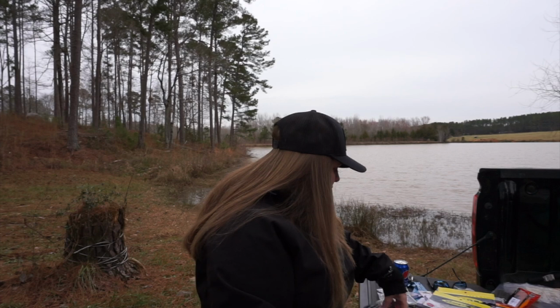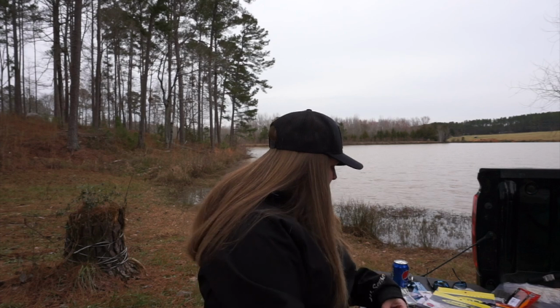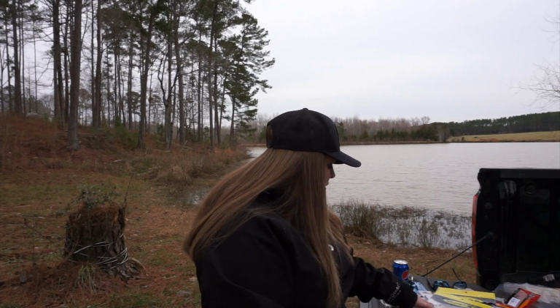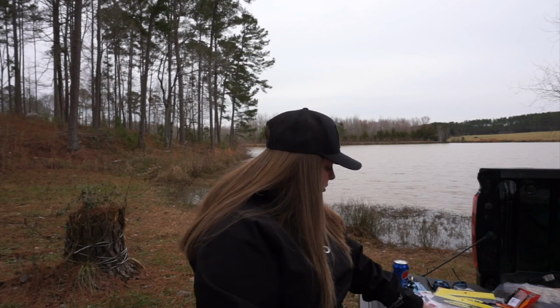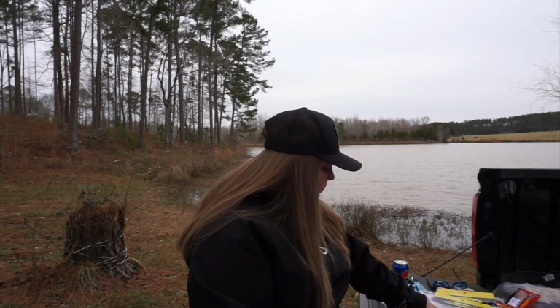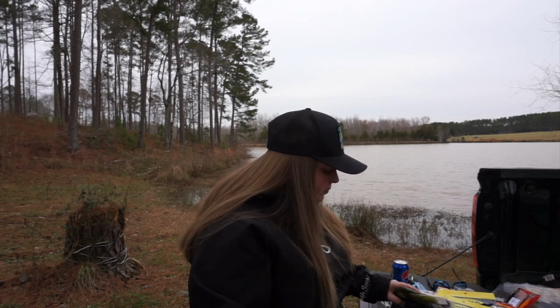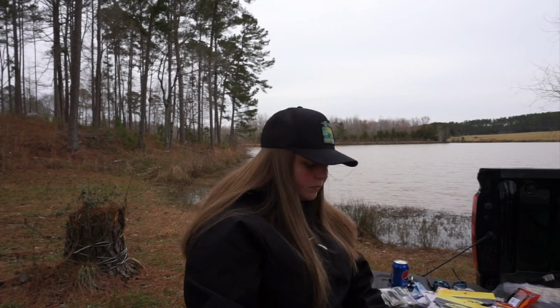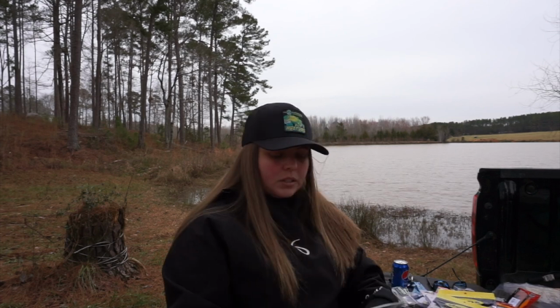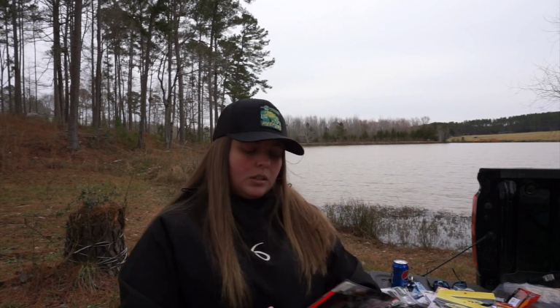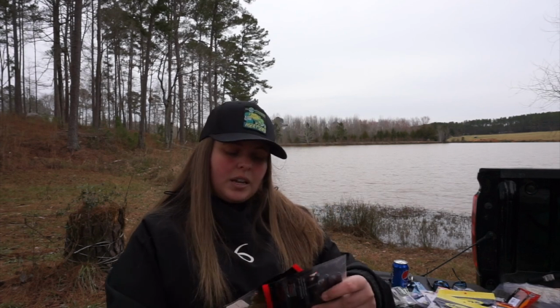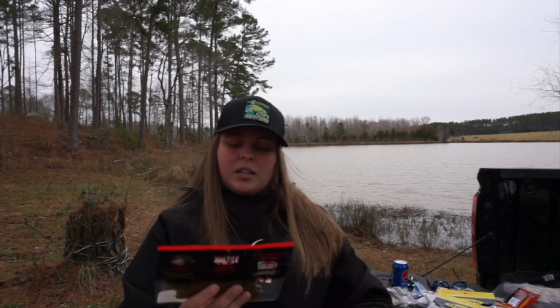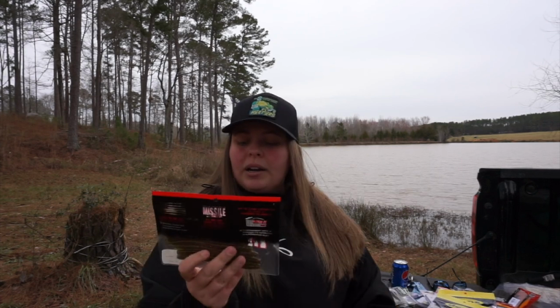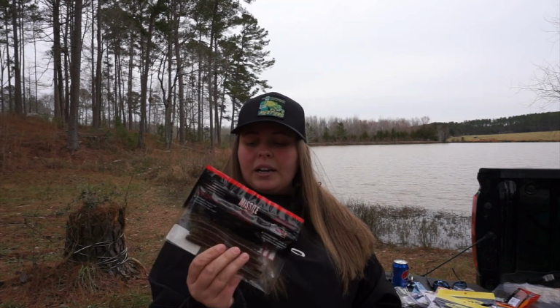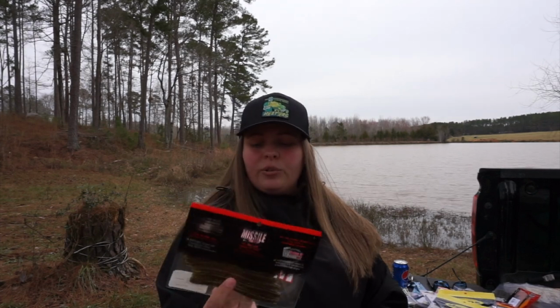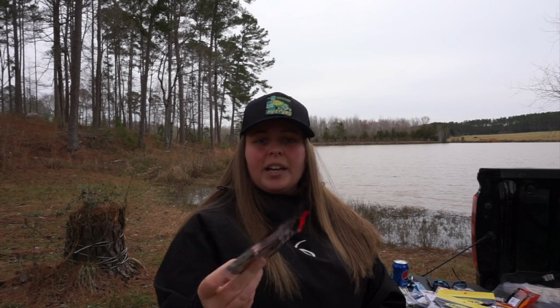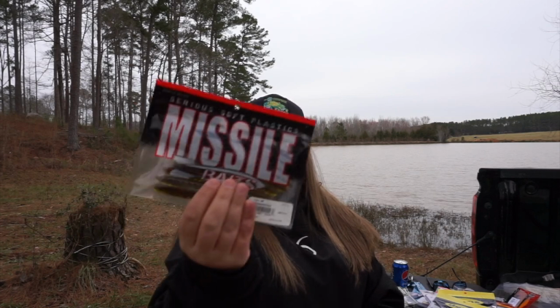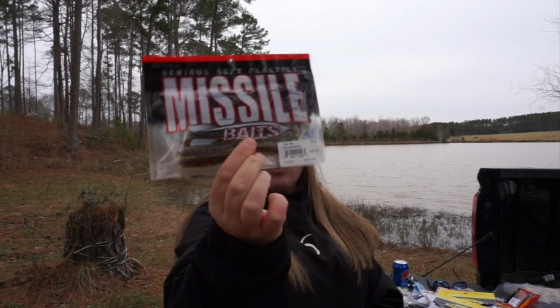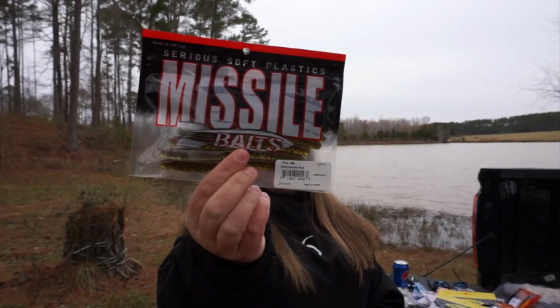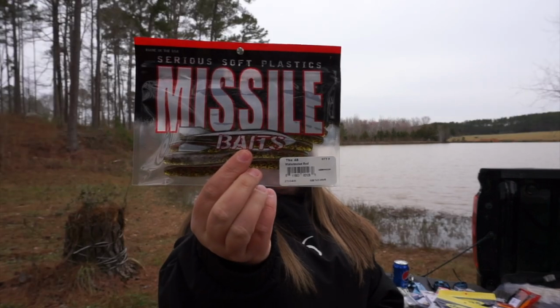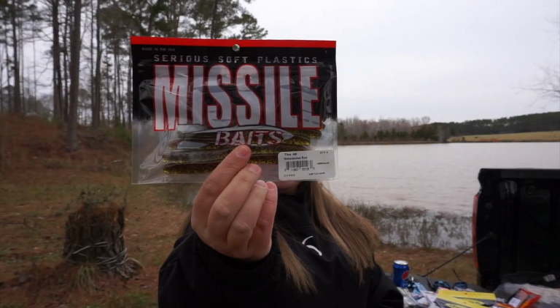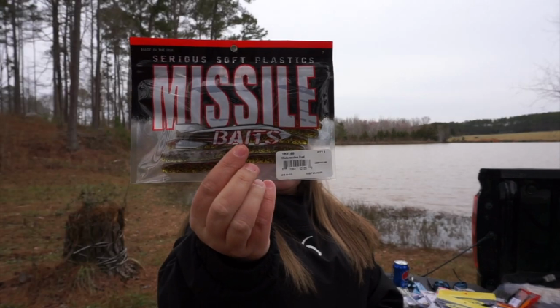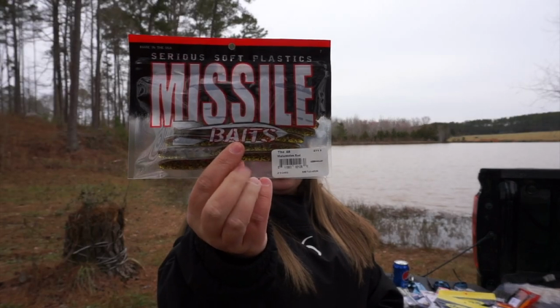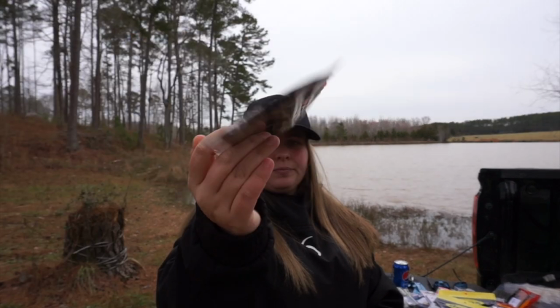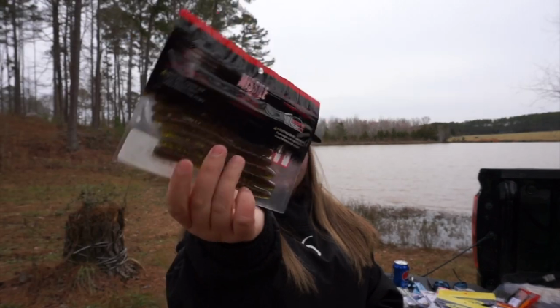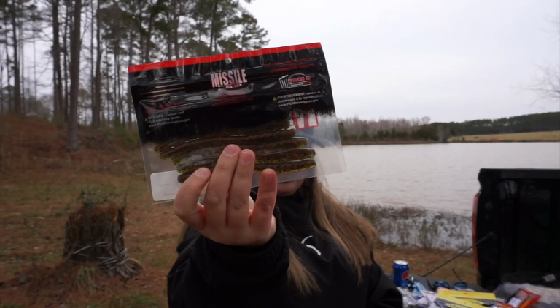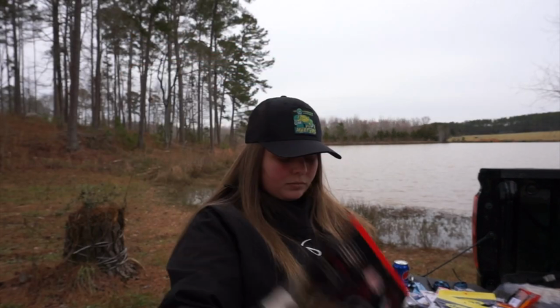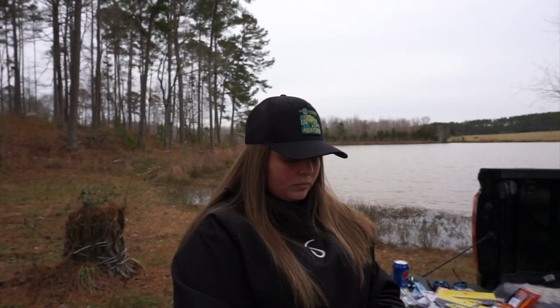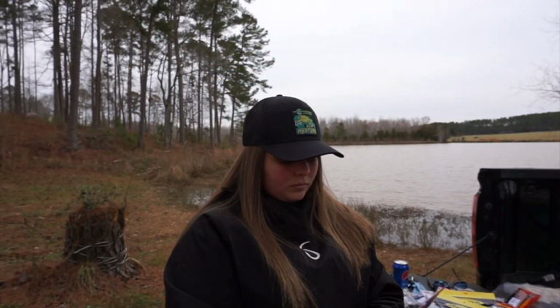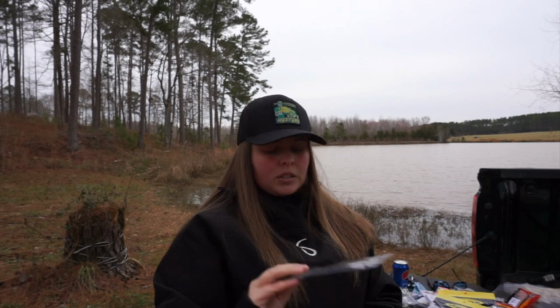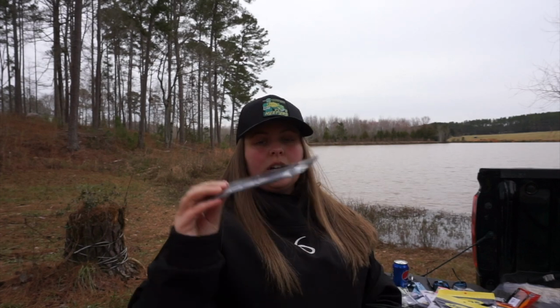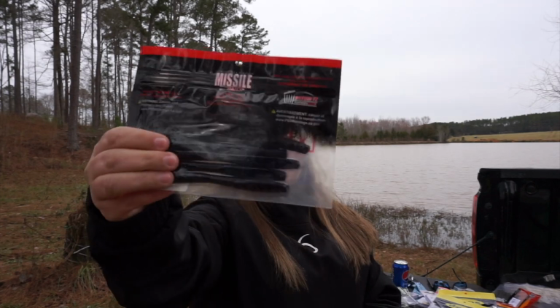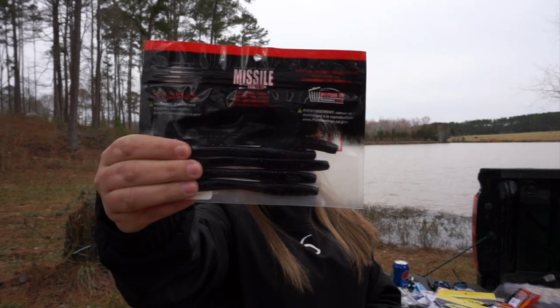Then I got the 4/8-inch stick bait in Watermelon Red and June Bug.